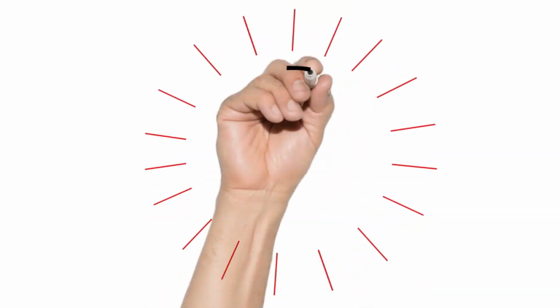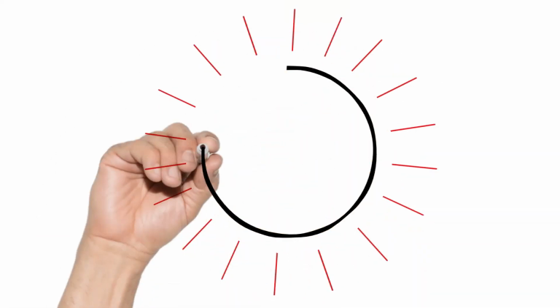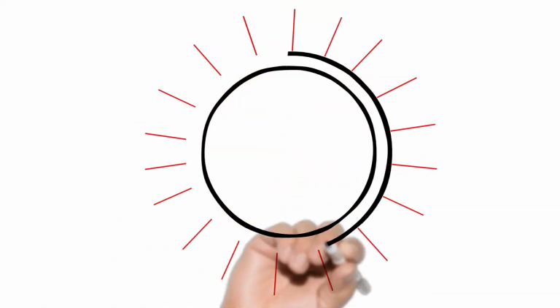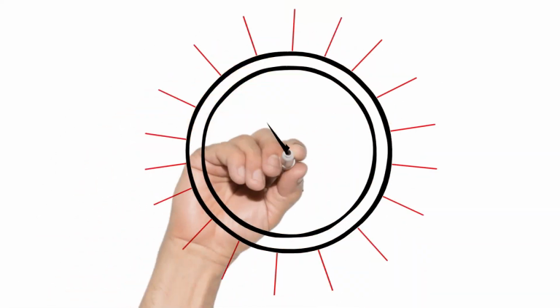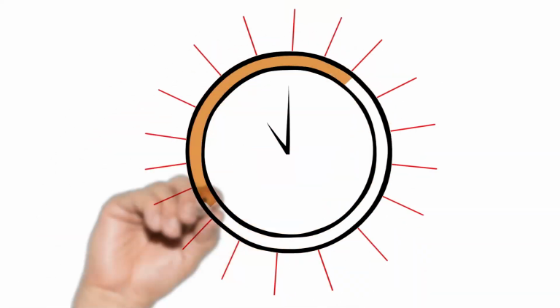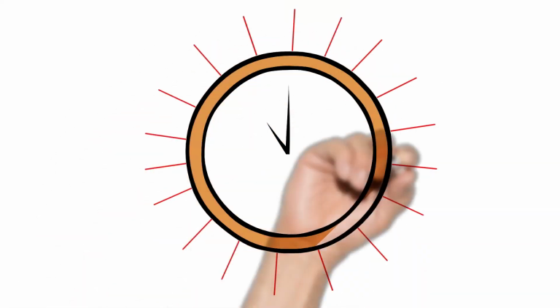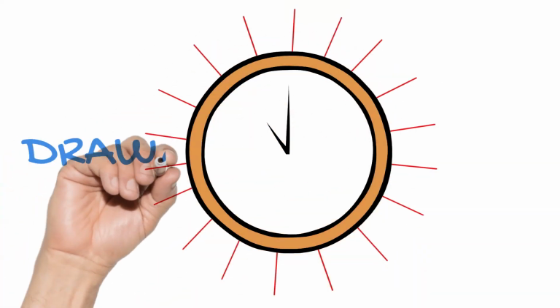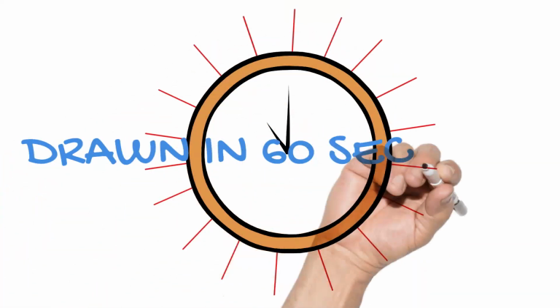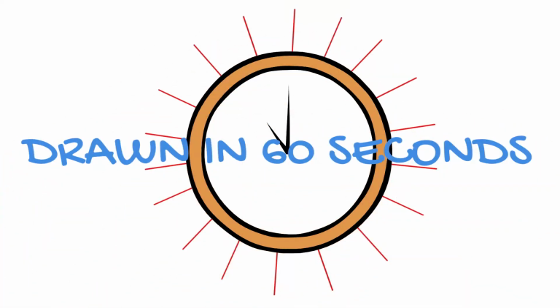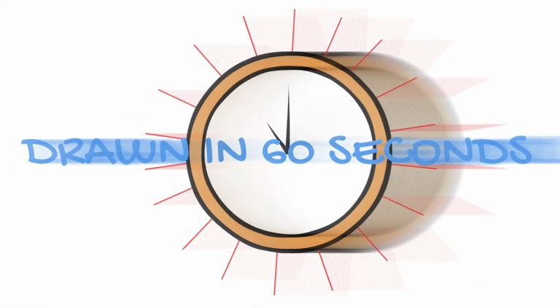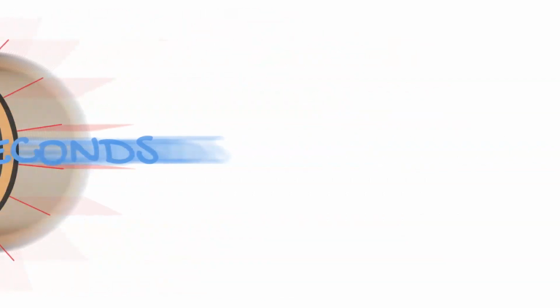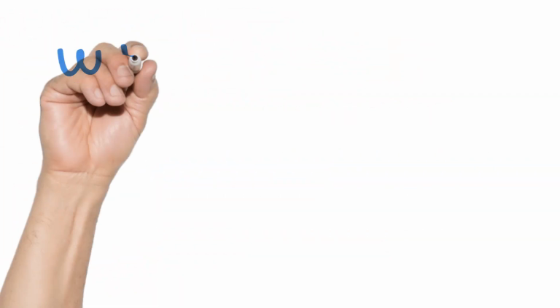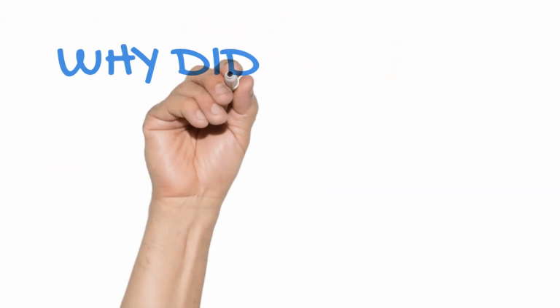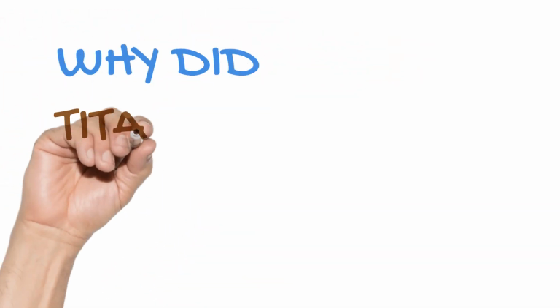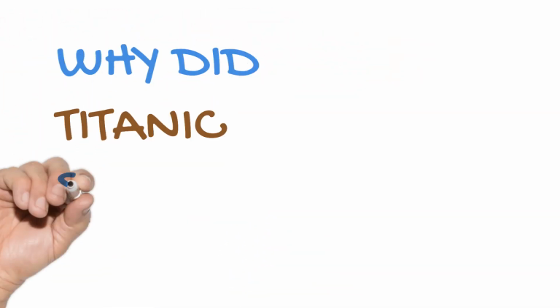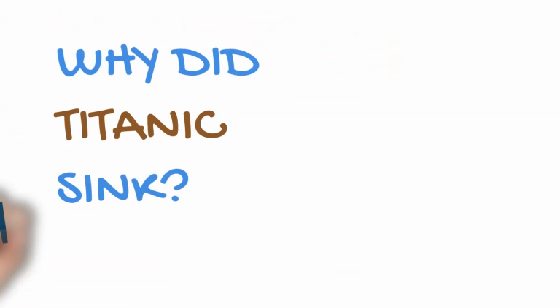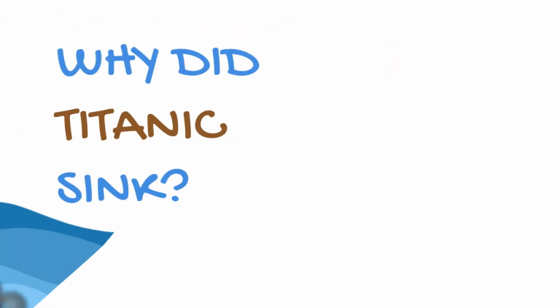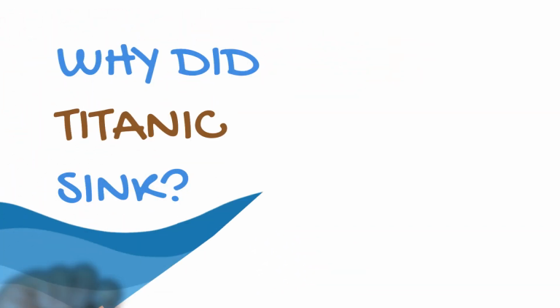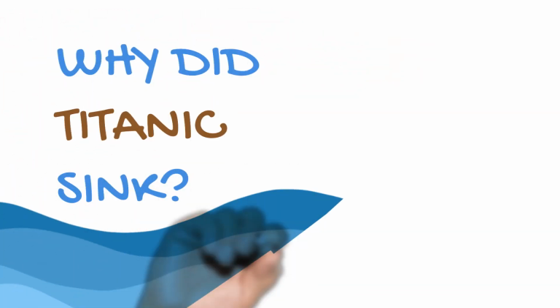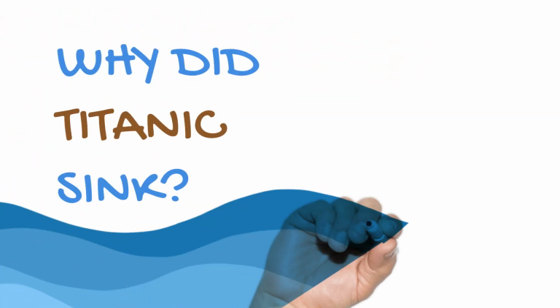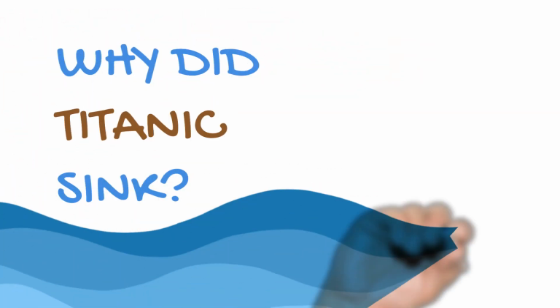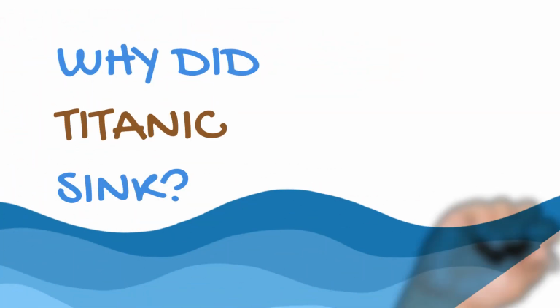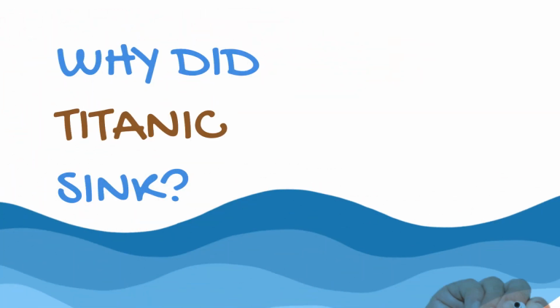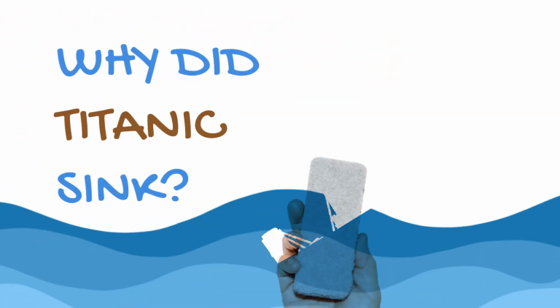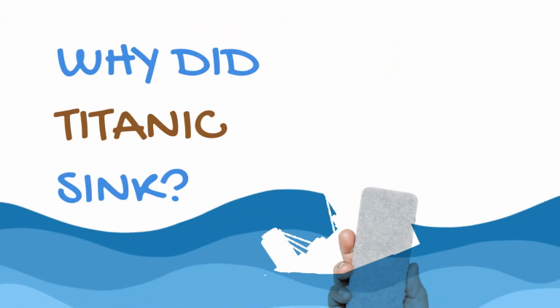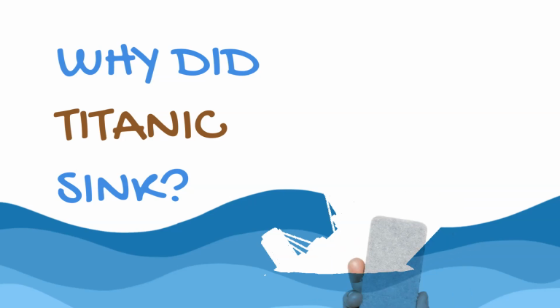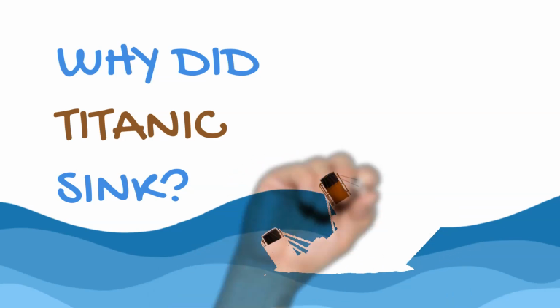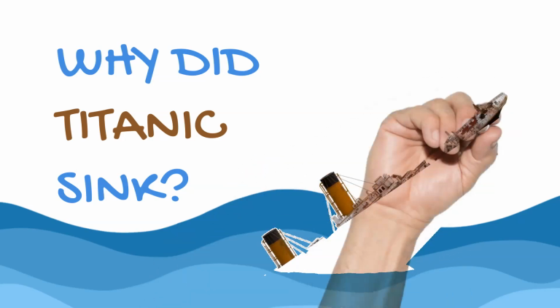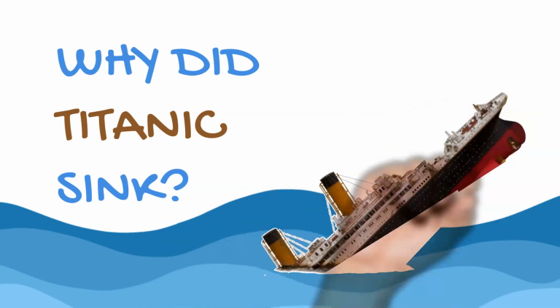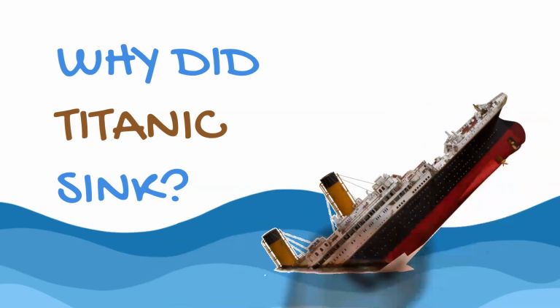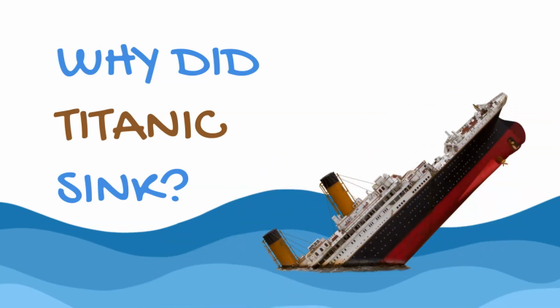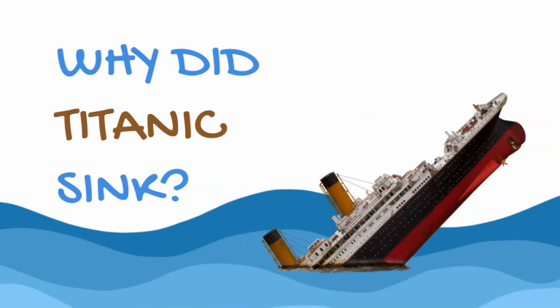Welcome to Drawn in 60 Seconds, where I give you a rapid run-through of a topic in history. Today I'm going to explain some of the reasons the Titanic sank on April 15th, 1912.